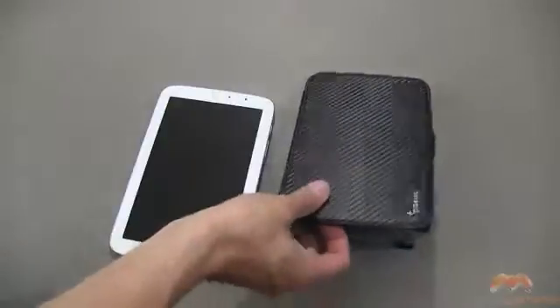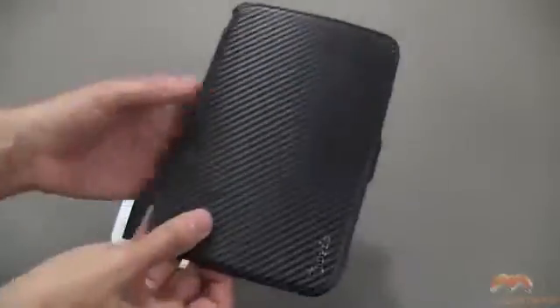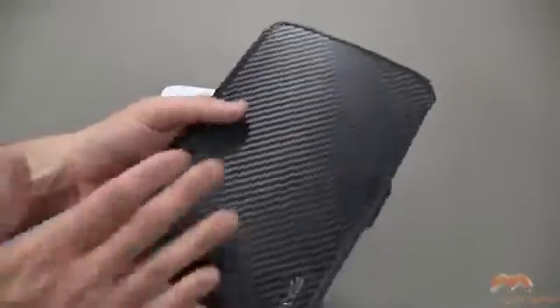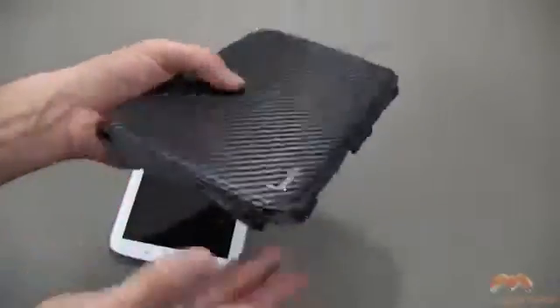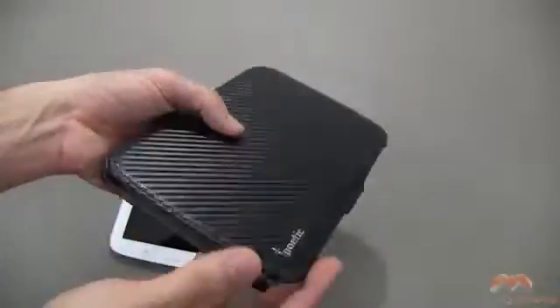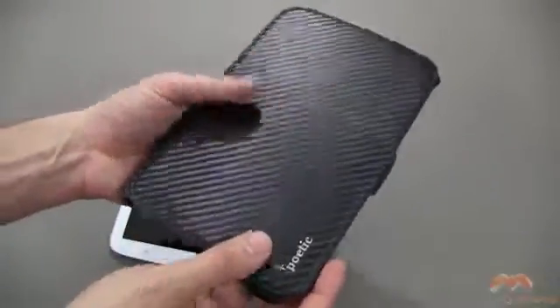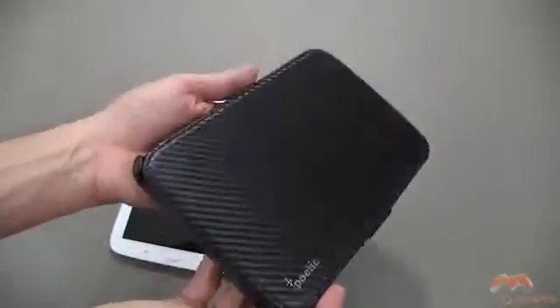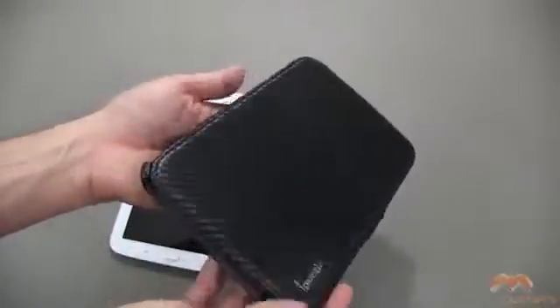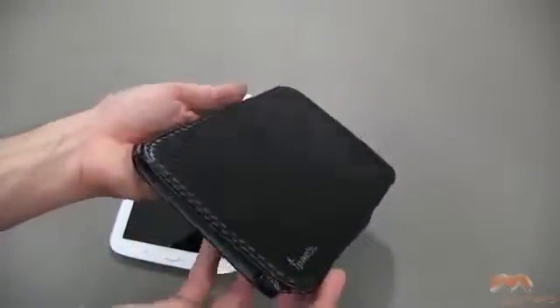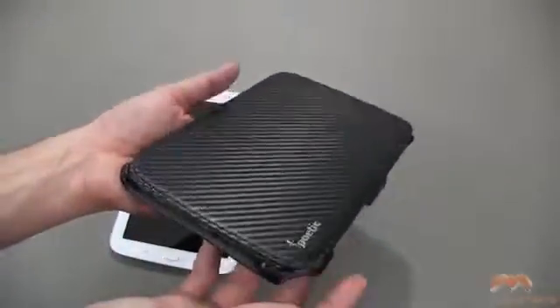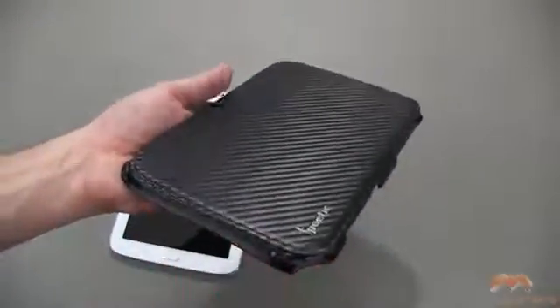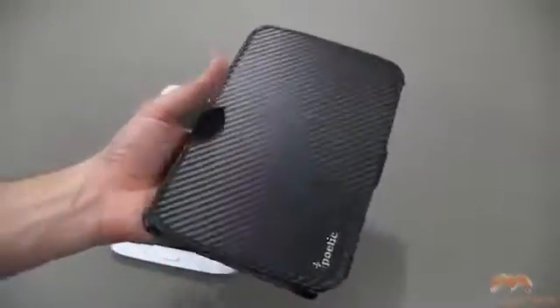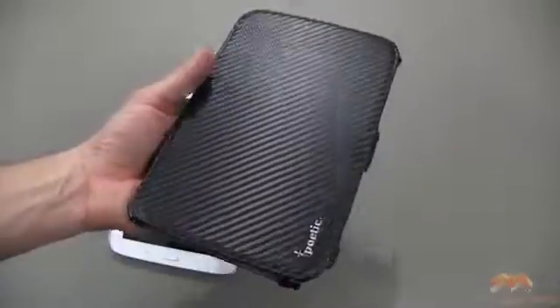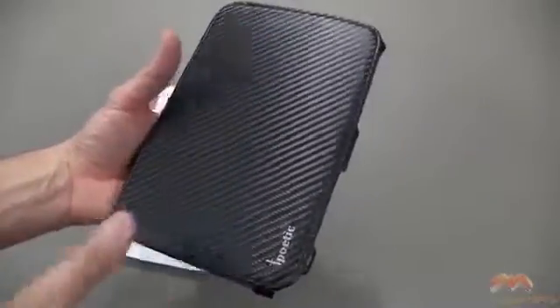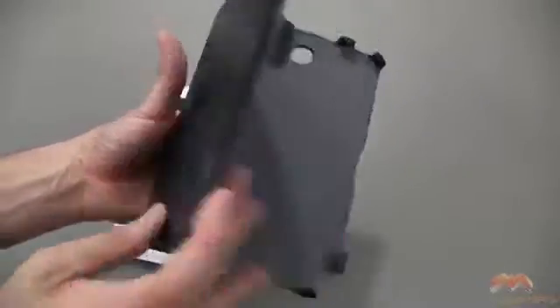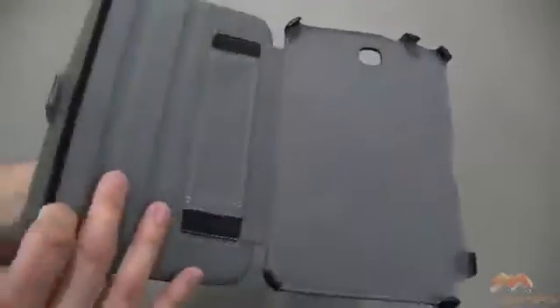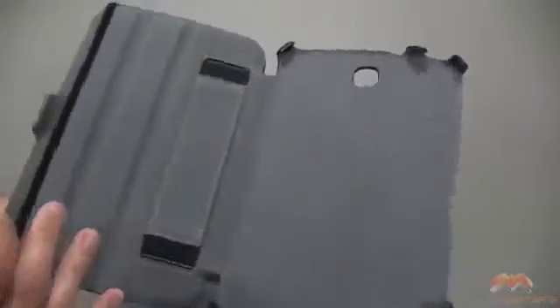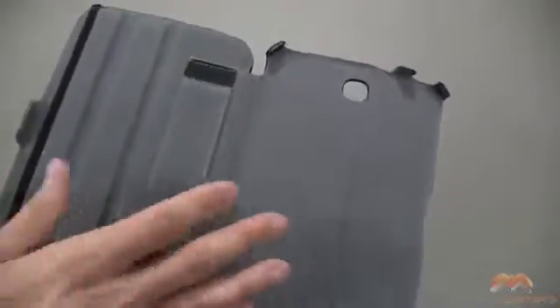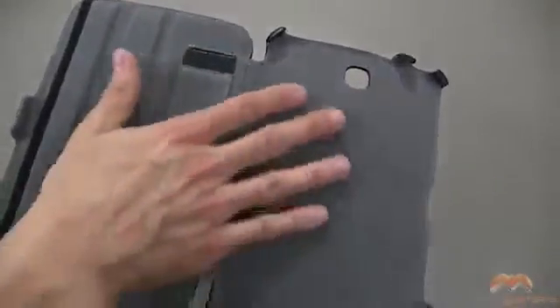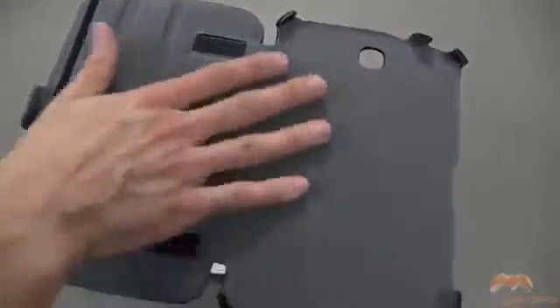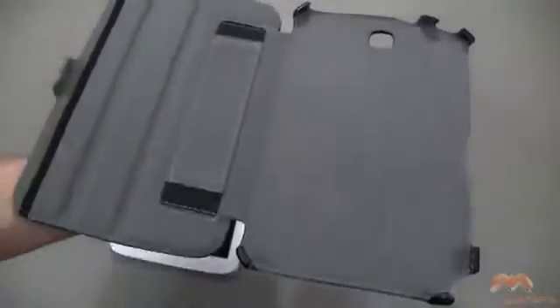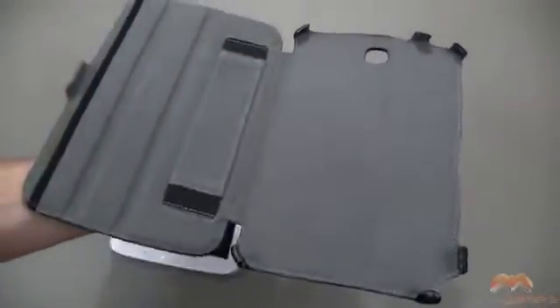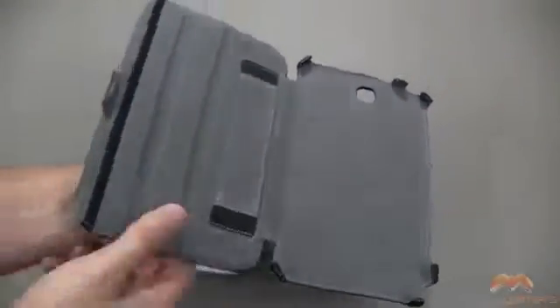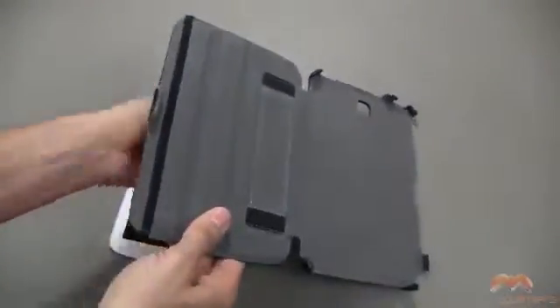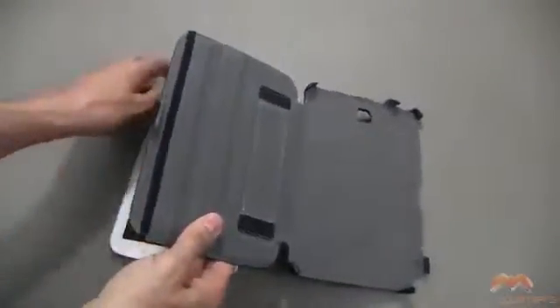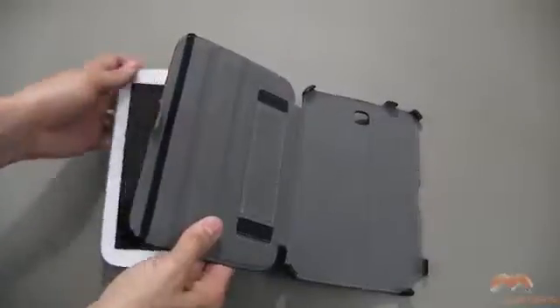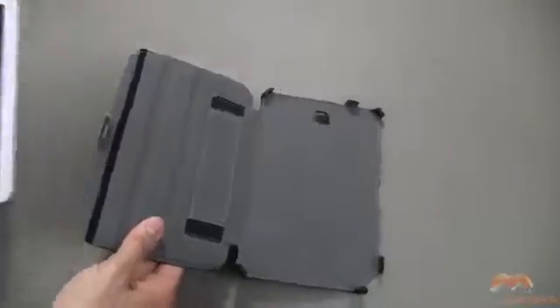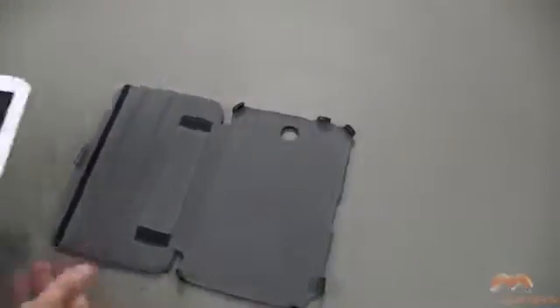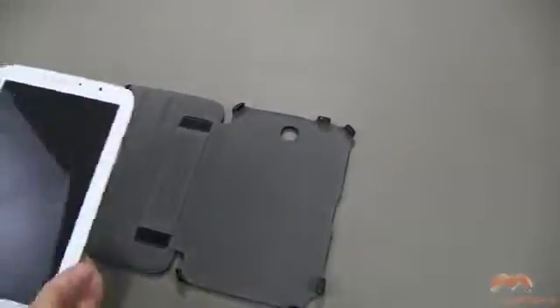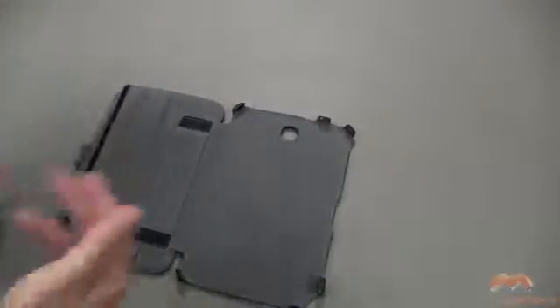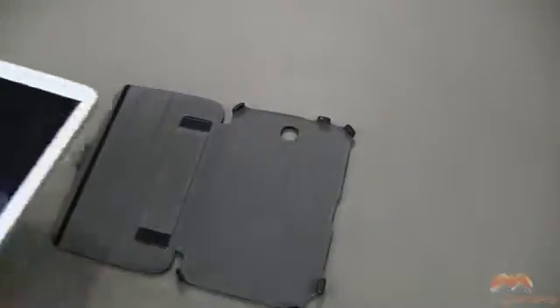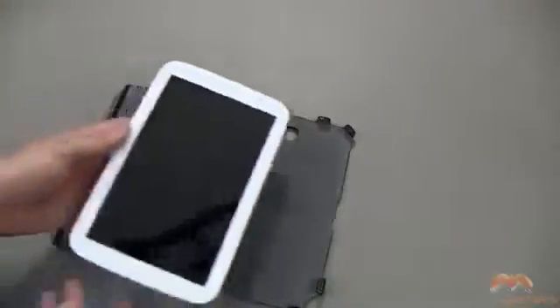If you're not familiar with it, it's a case that's going to add some stand functionality to your device, as well as add a hand strap. The inside is a soft interior, and there's no worry of damage to your device inside of this case.